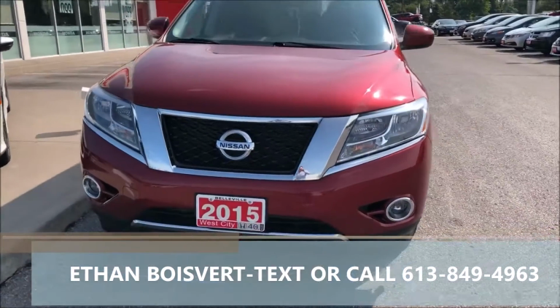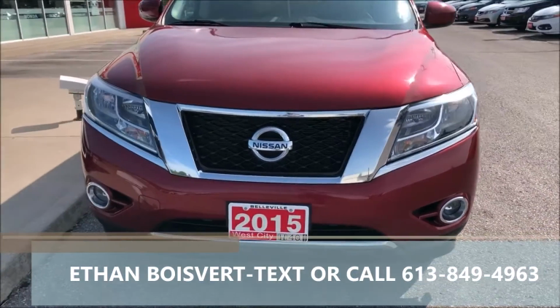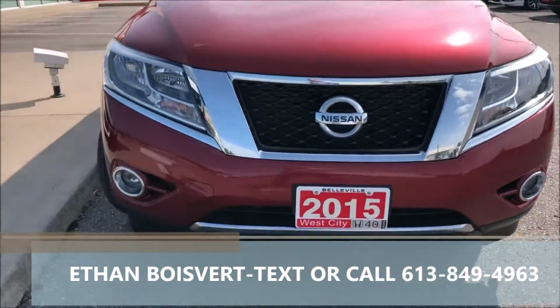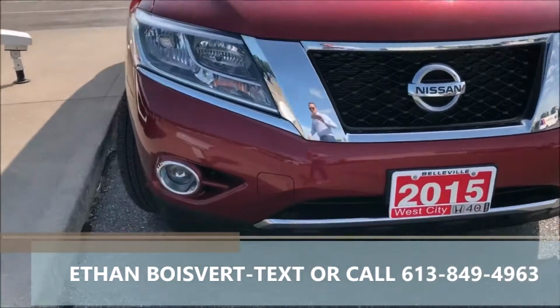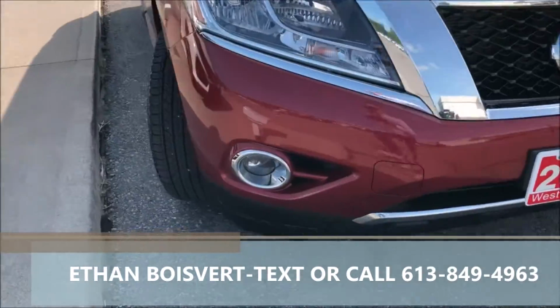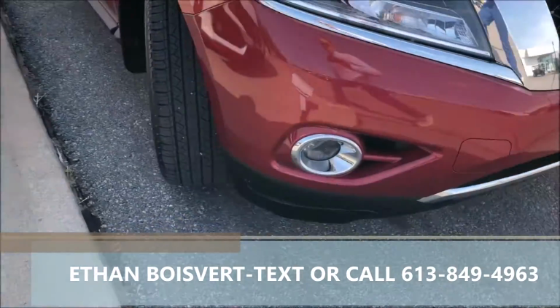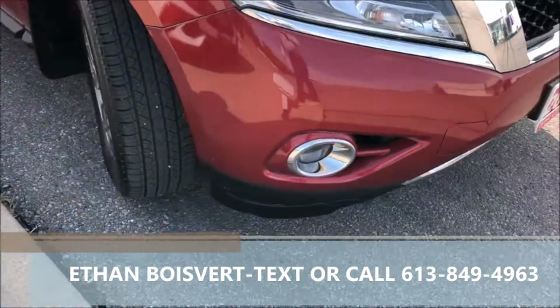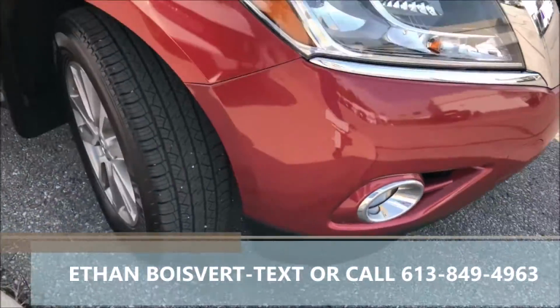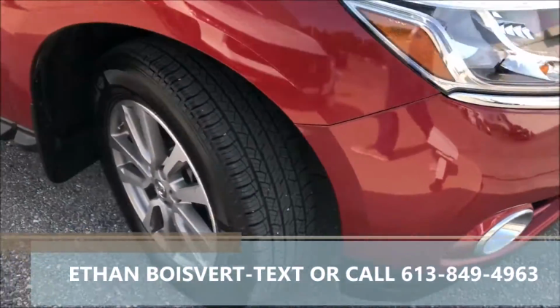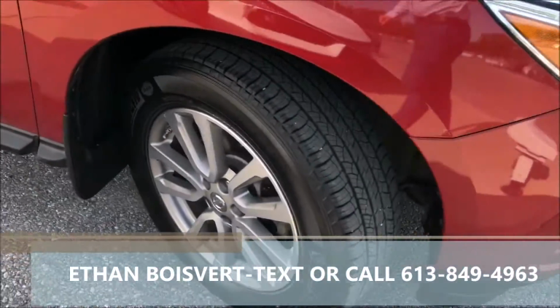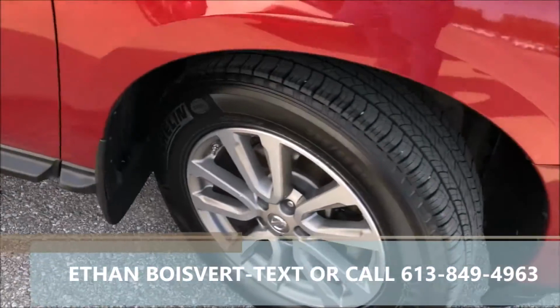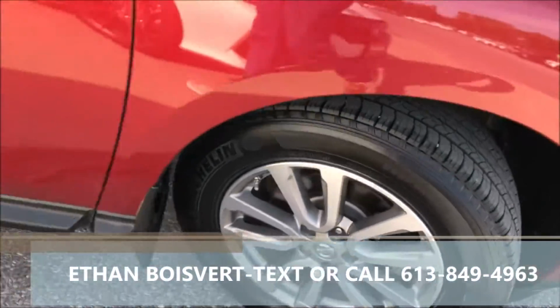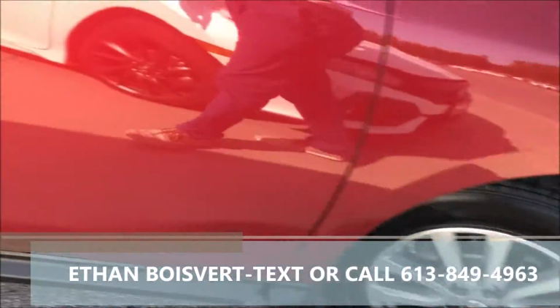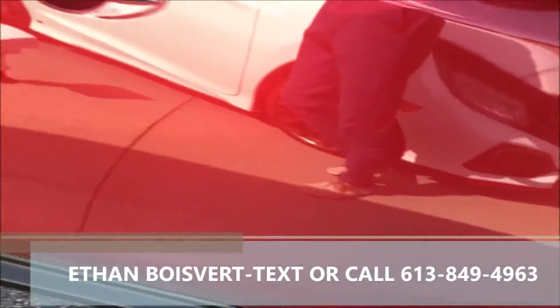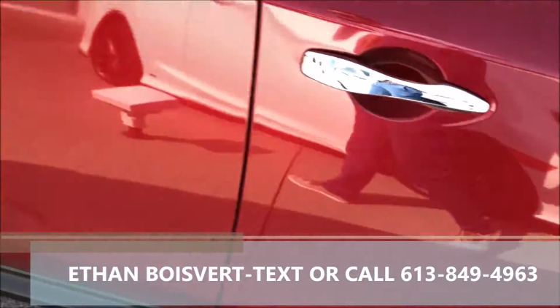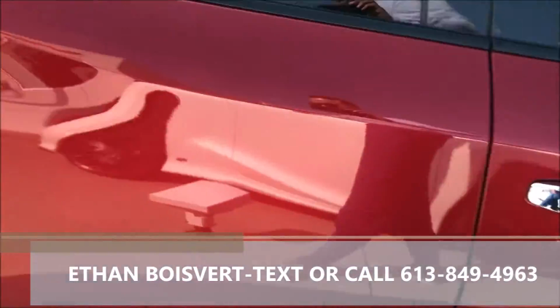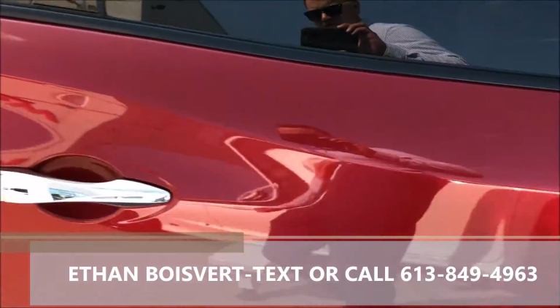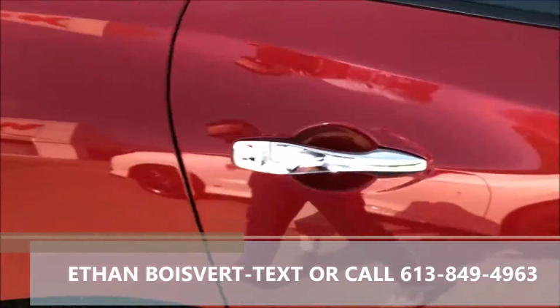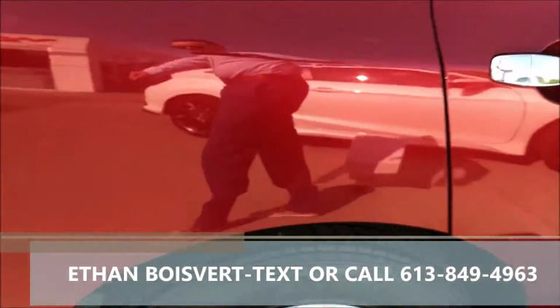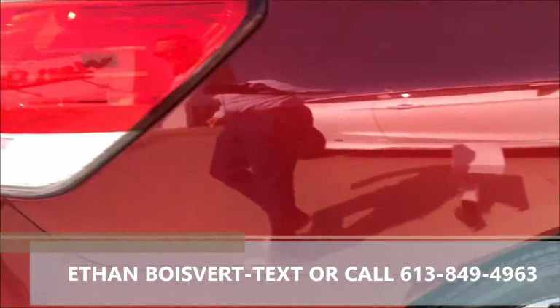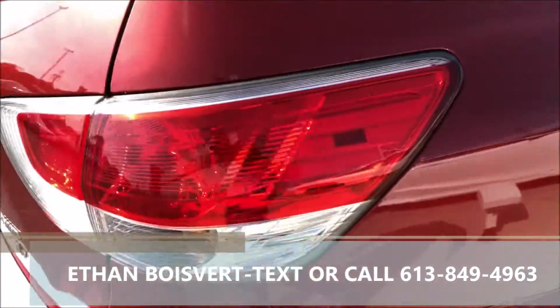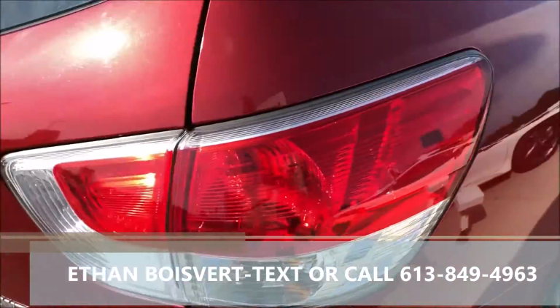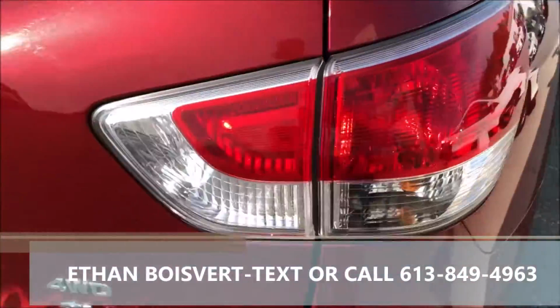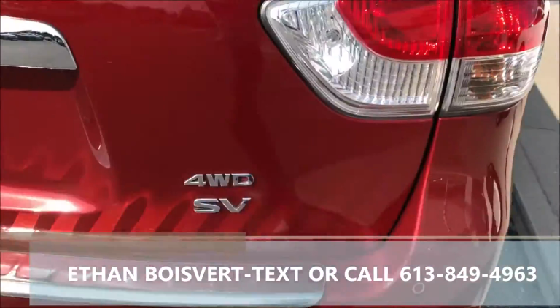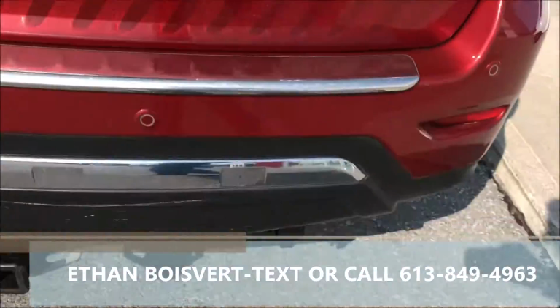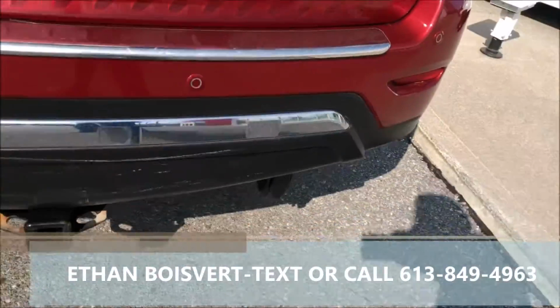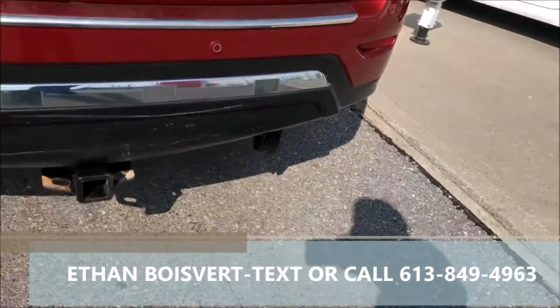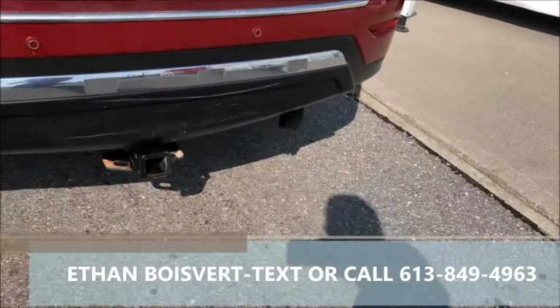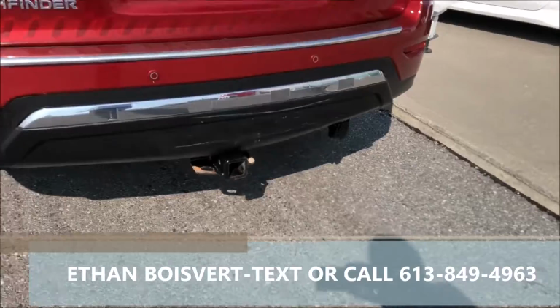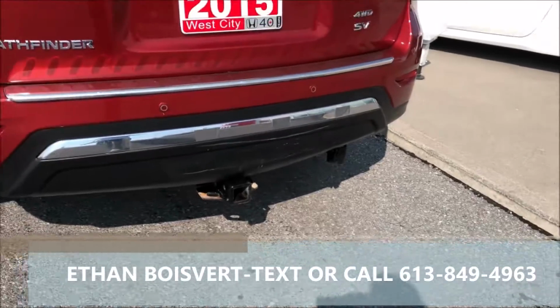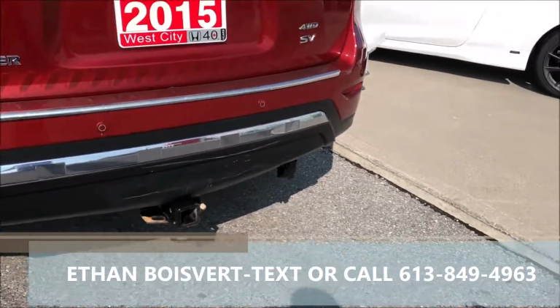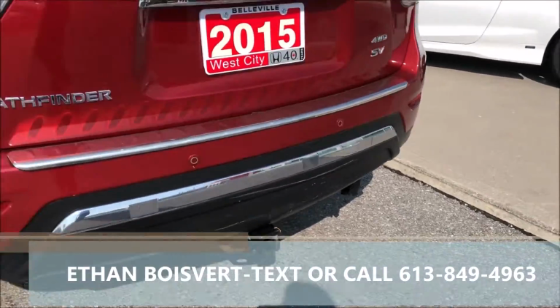Walking through on this Pathfinder, the 2015, nice red exterior, fog lights, nice rims, very good tread on the tires, chrome handles on it, the SV trim, full hitch on it.